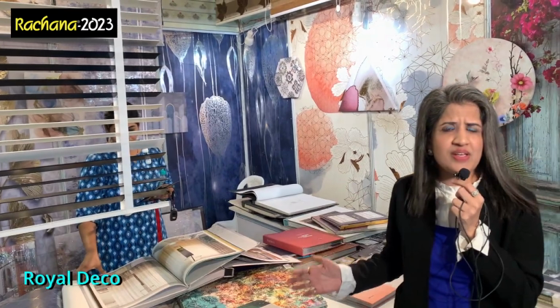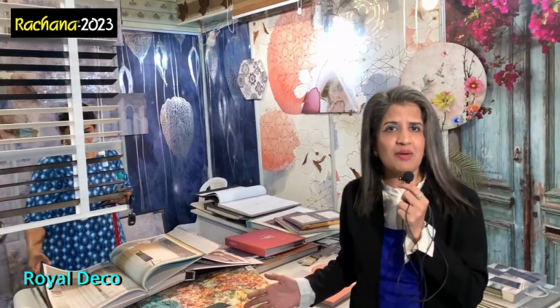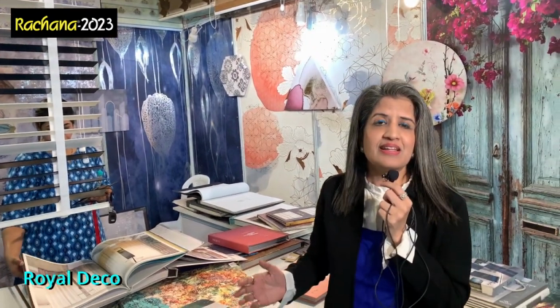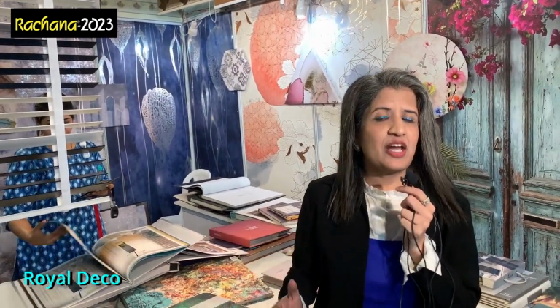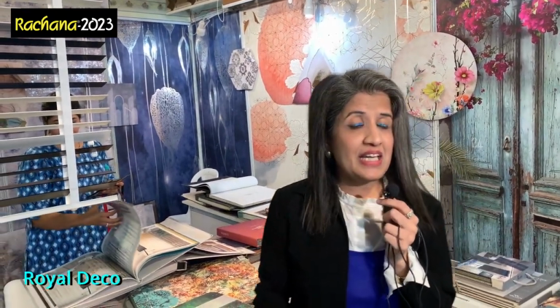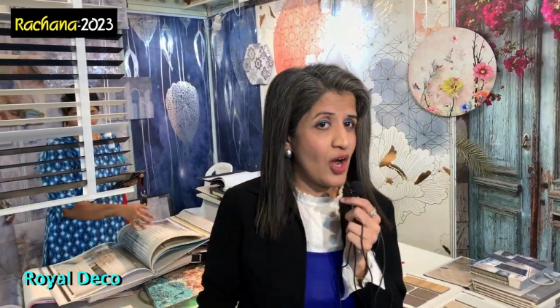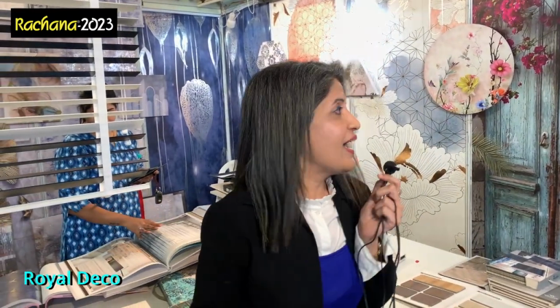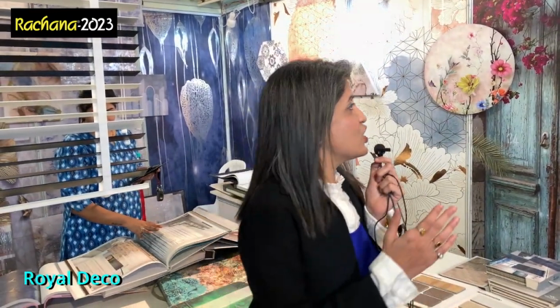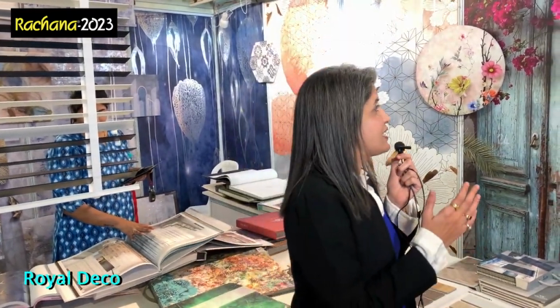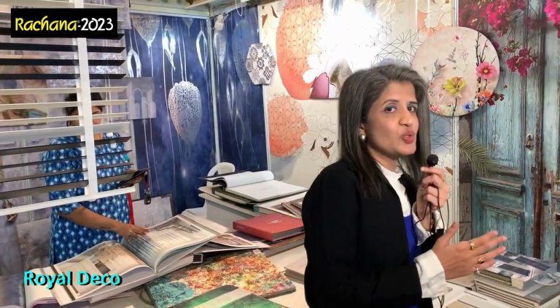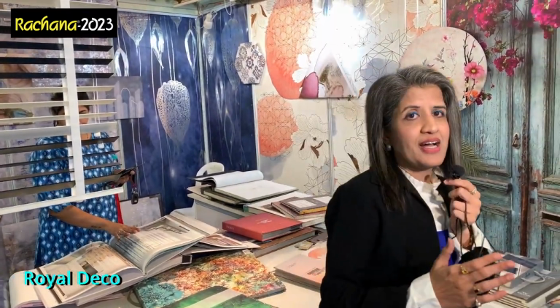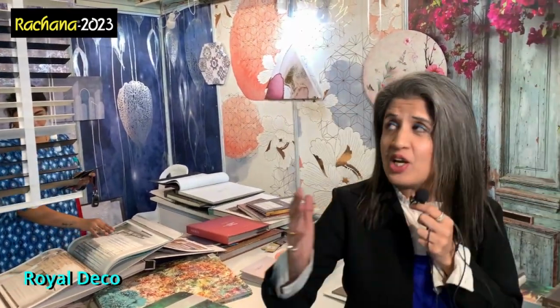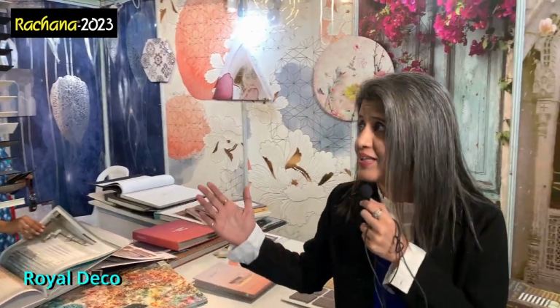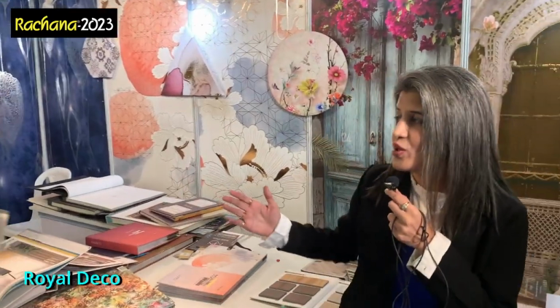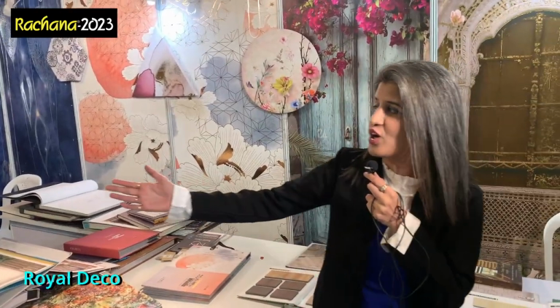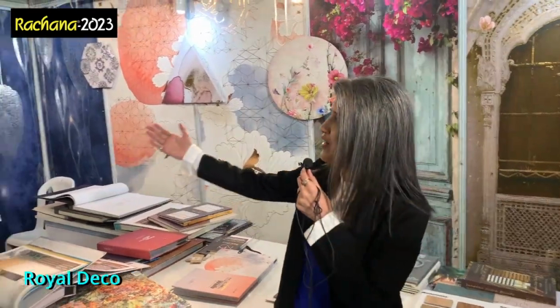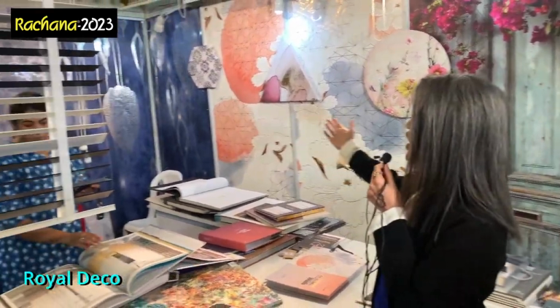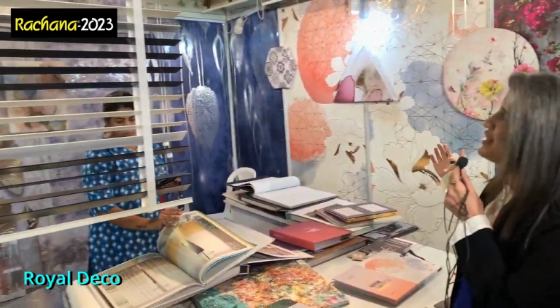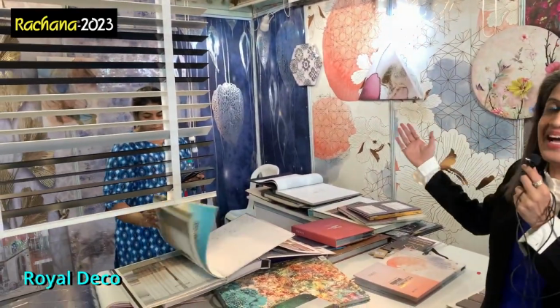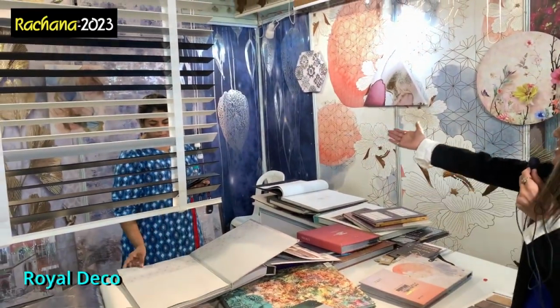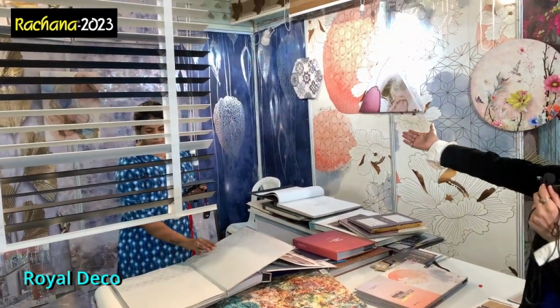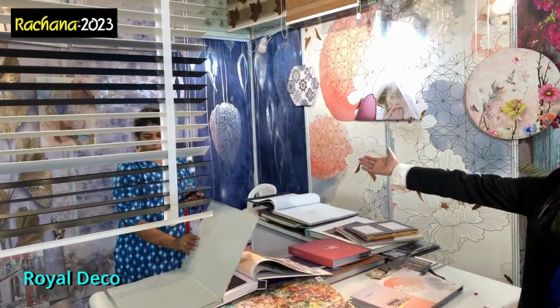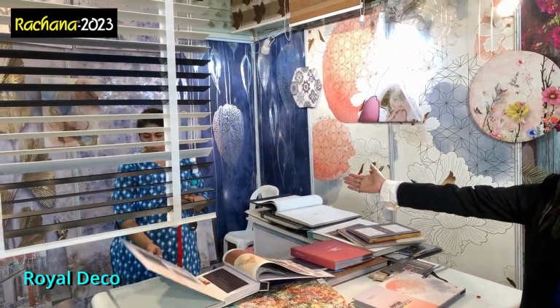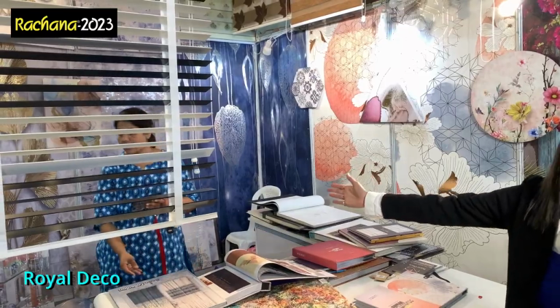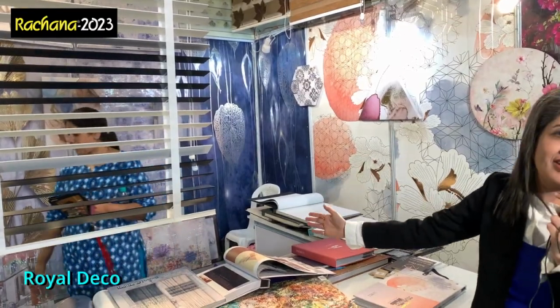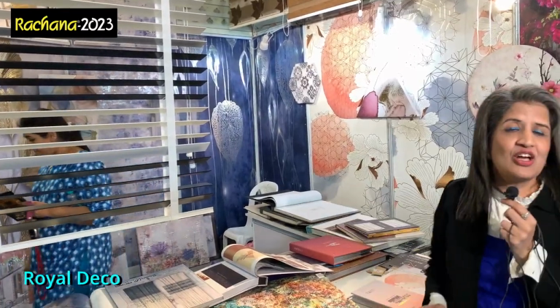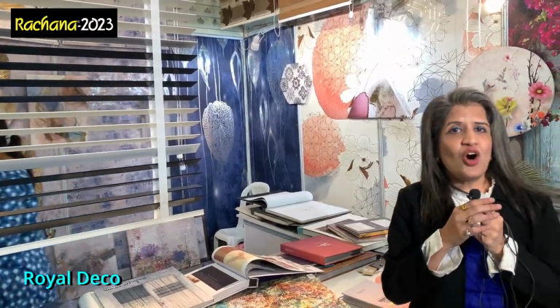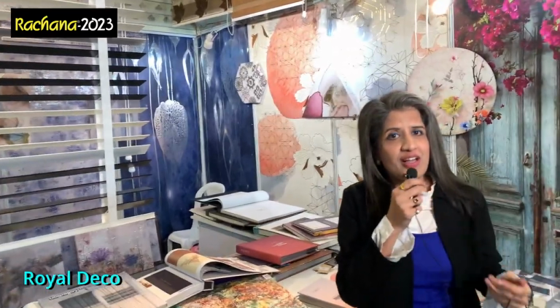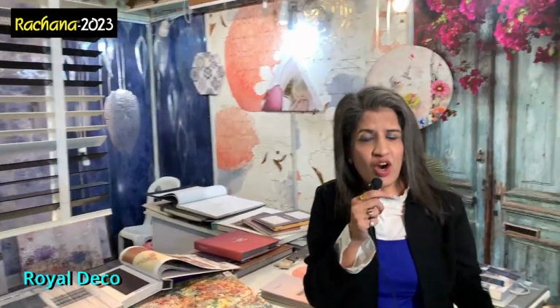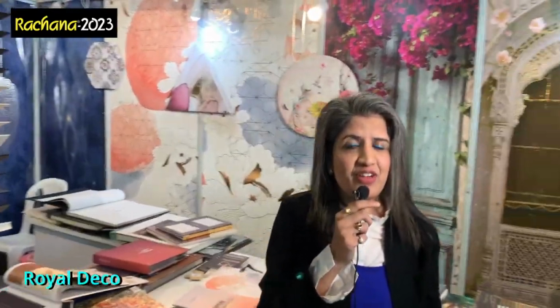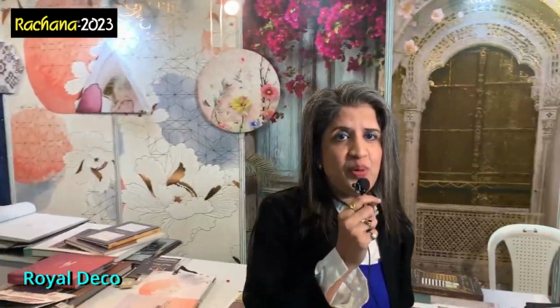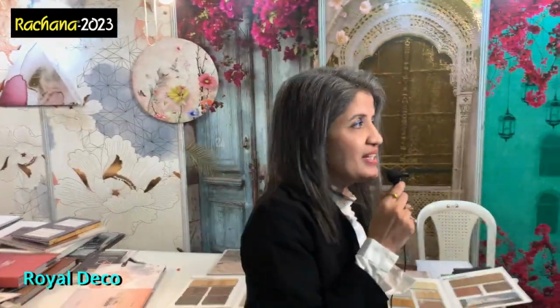Visit them. They stand by the name Royal, and there's a royal touch to their products. I mean, look at this — who does not want all this in their house? Isn't that beautiful? I literally loved it. Royal Decor at Rajna 2023.